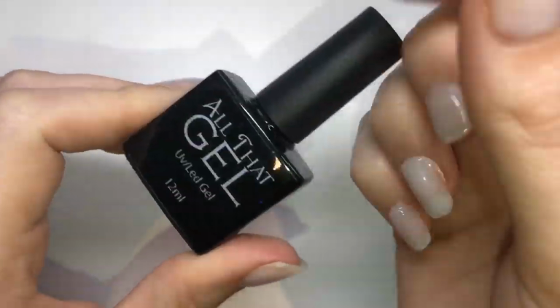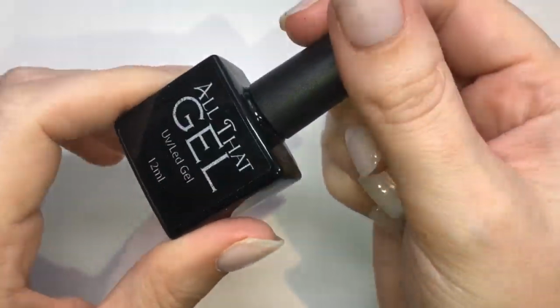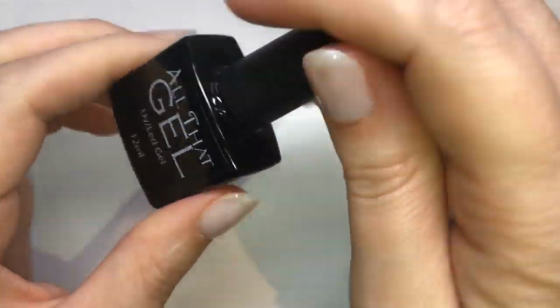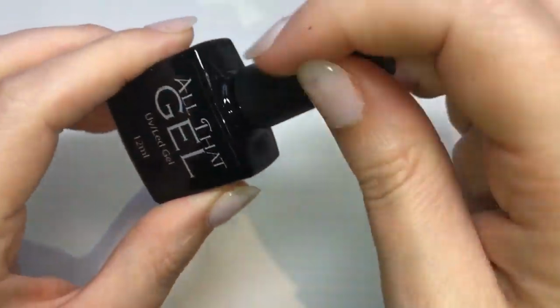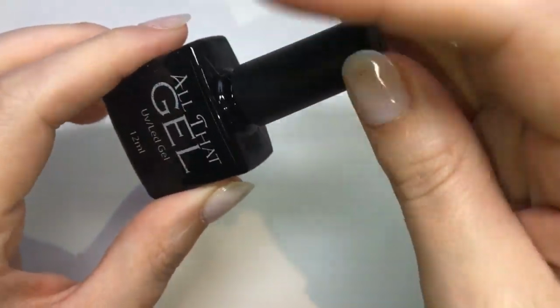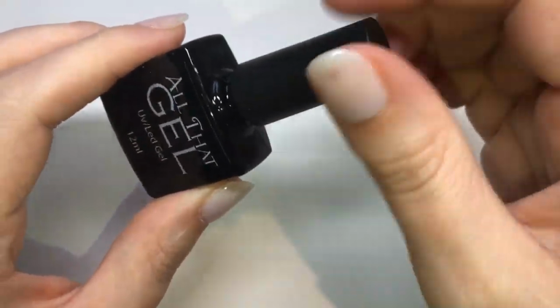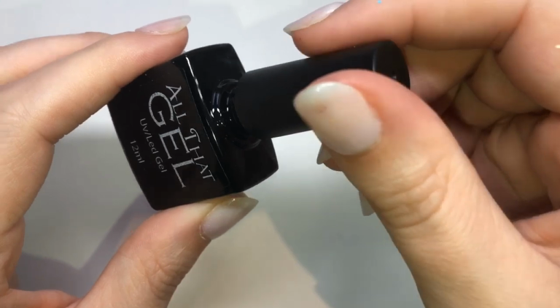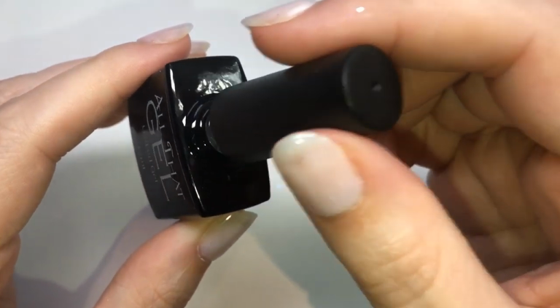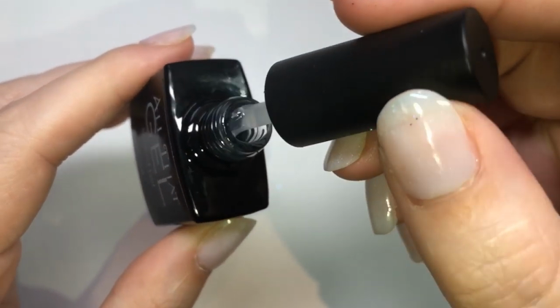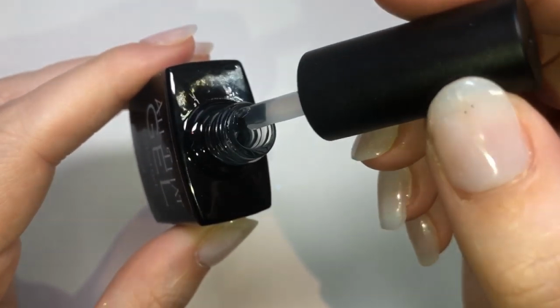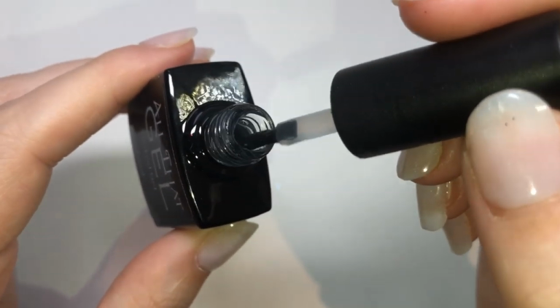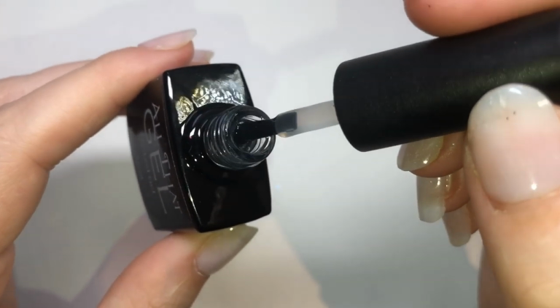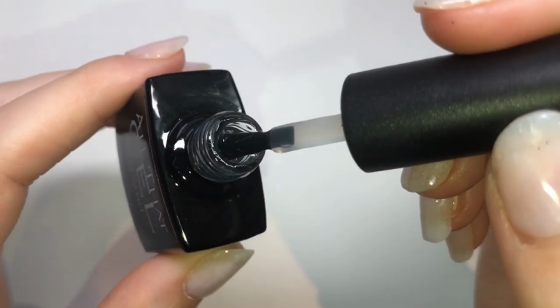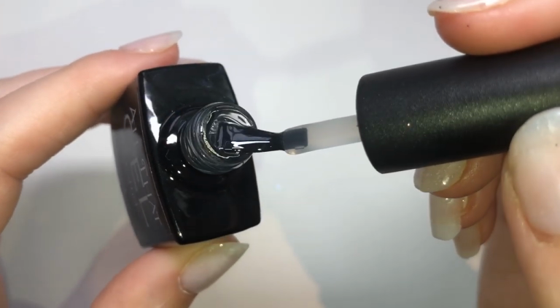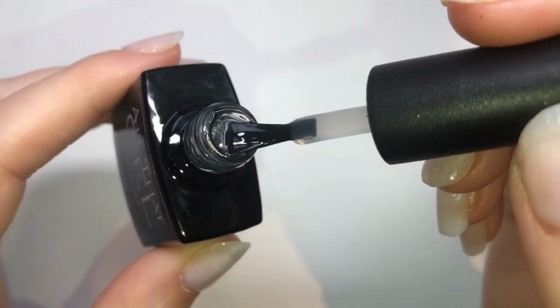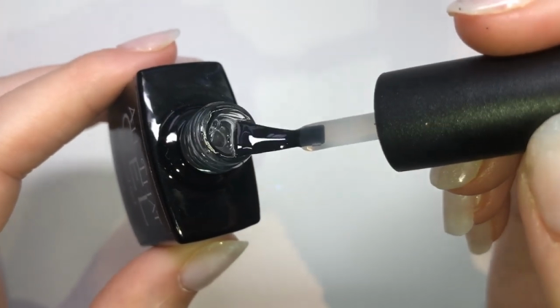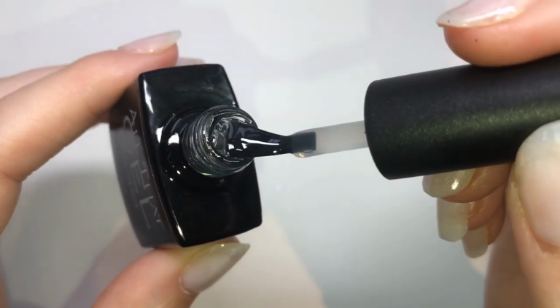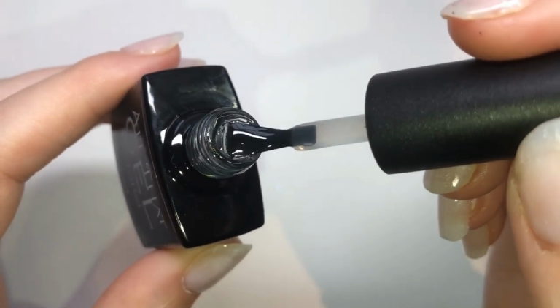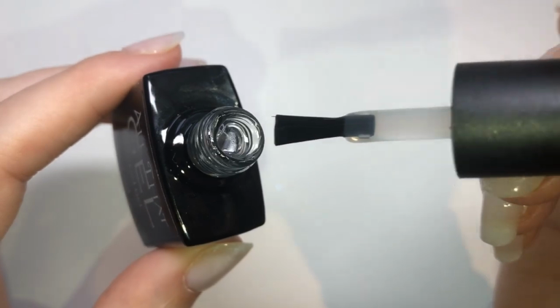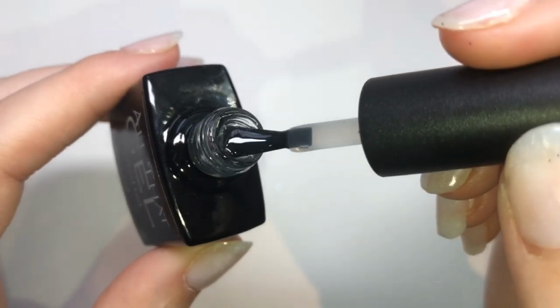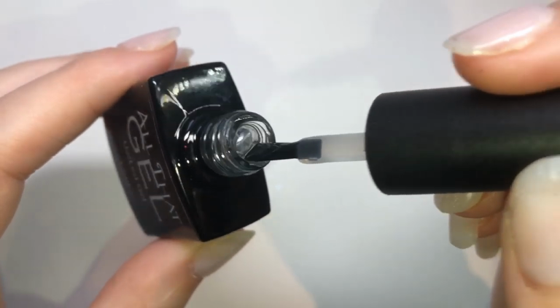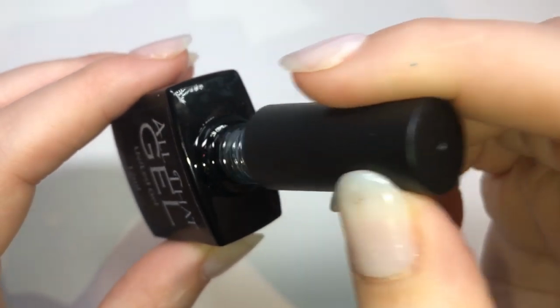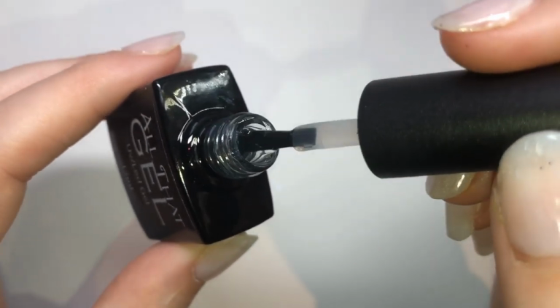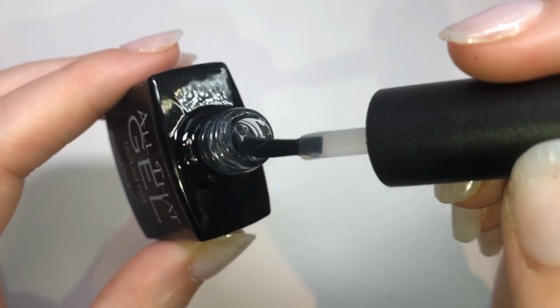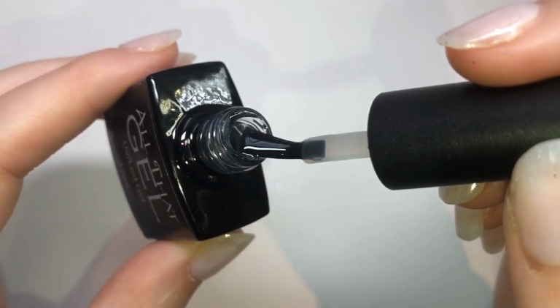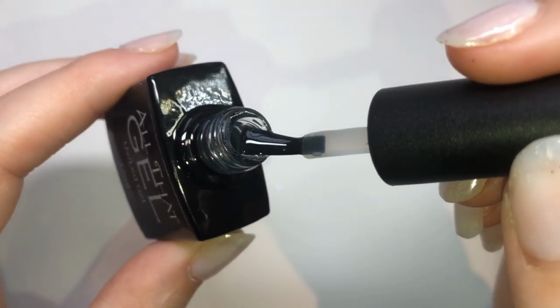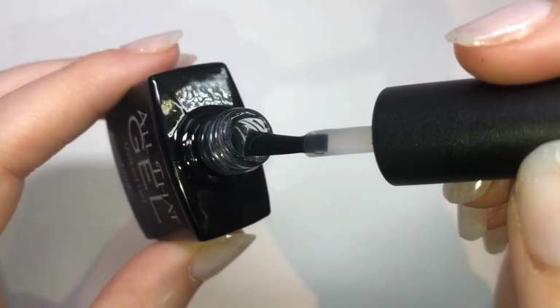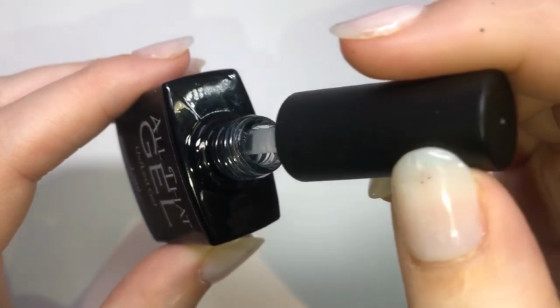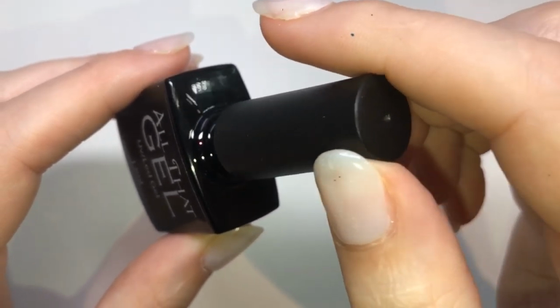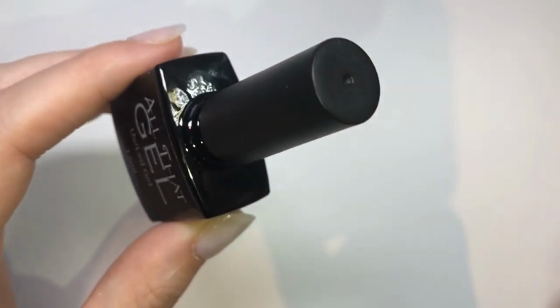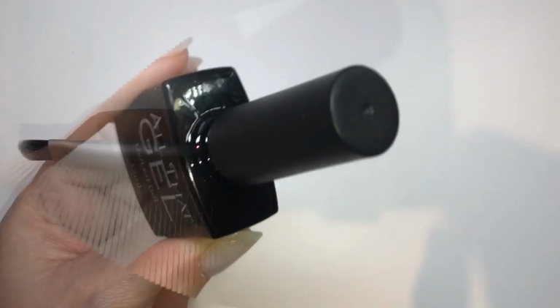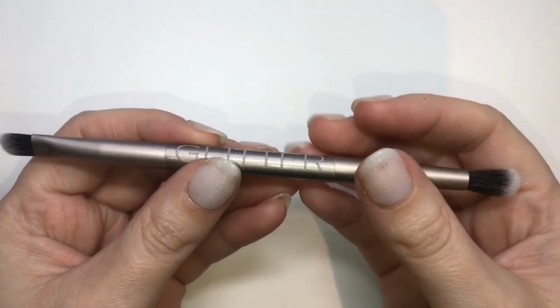This is their matte top coat — it's a nice consistency, not too thick or too thin. You get a 12ml bottle and there are no nasty smells when you open it.